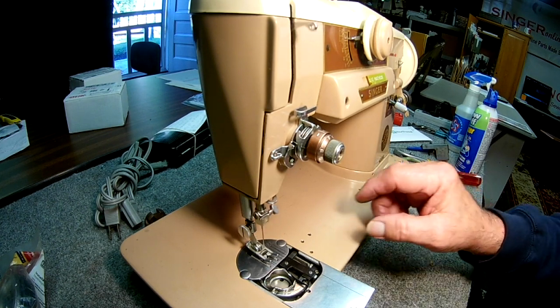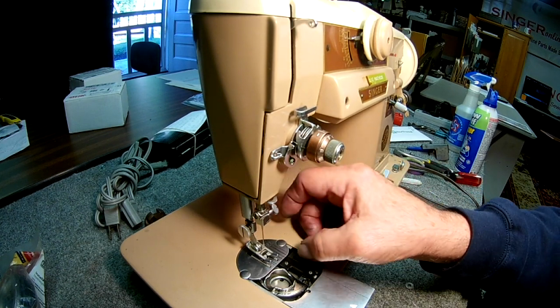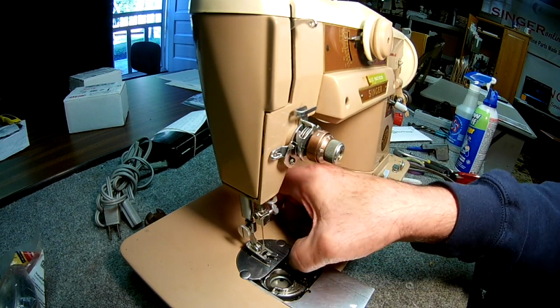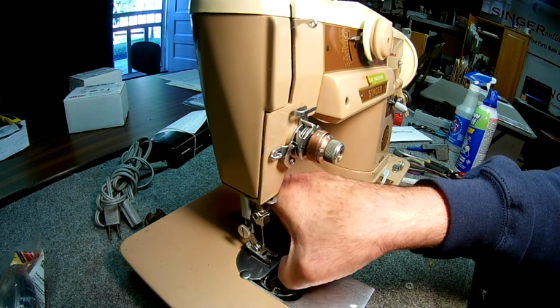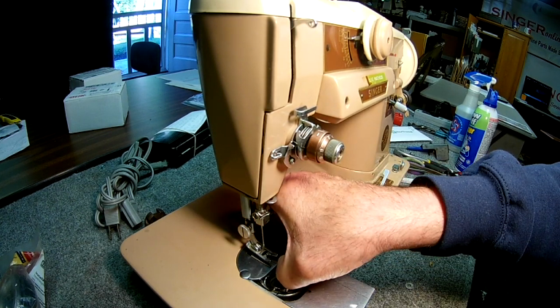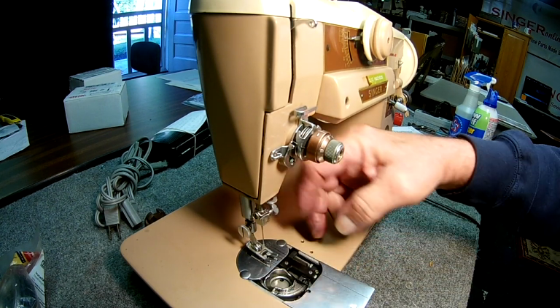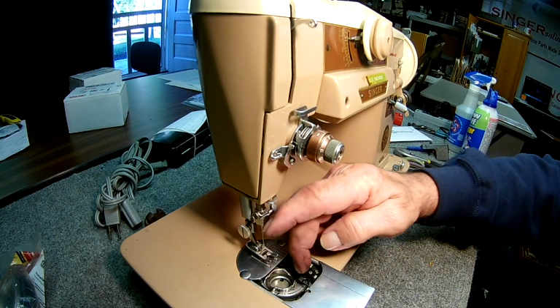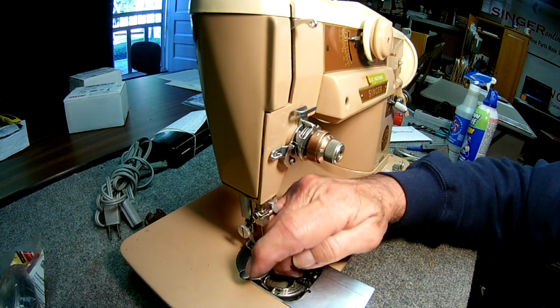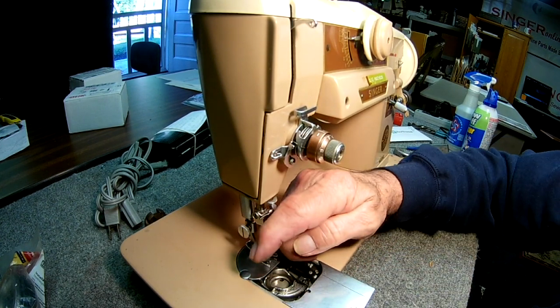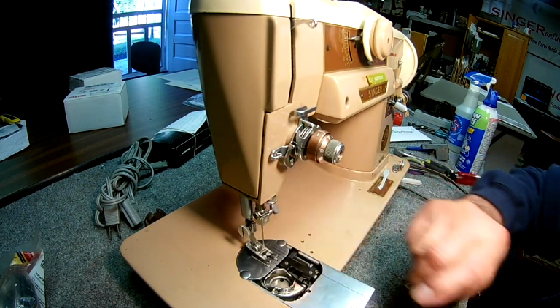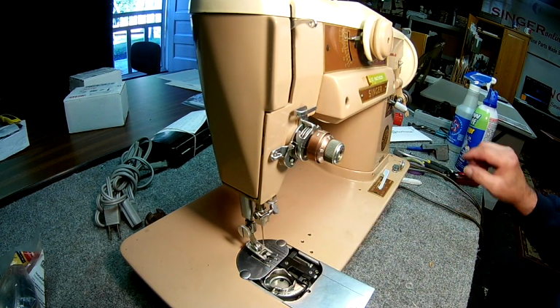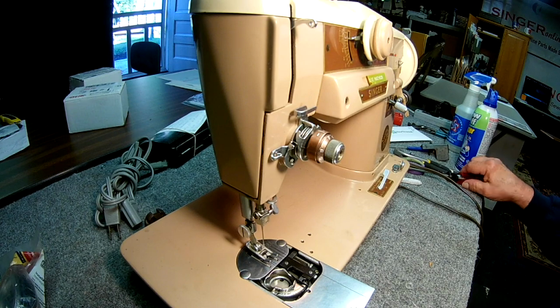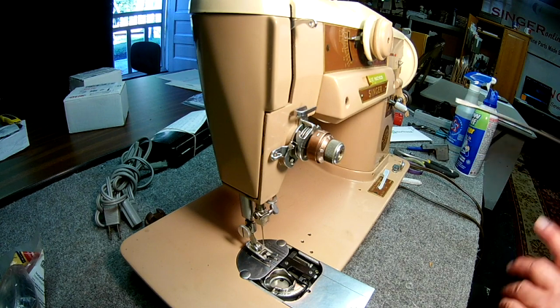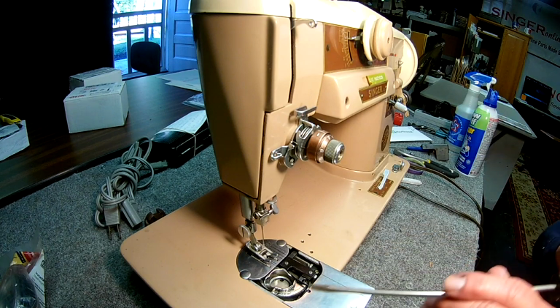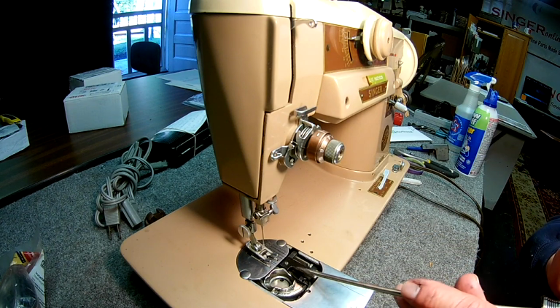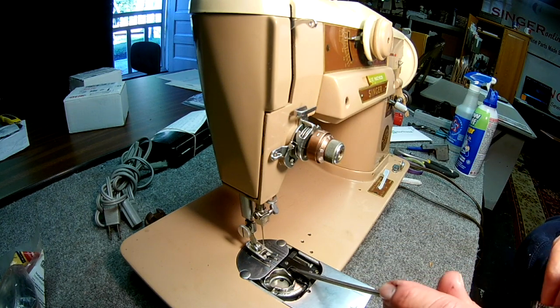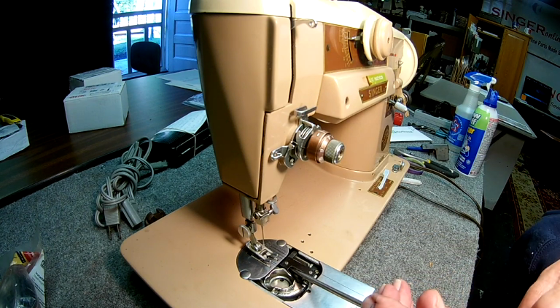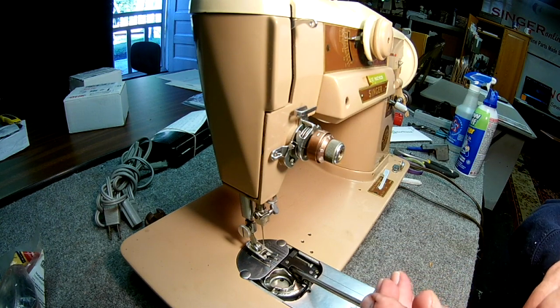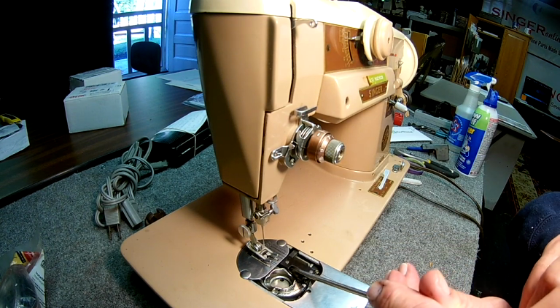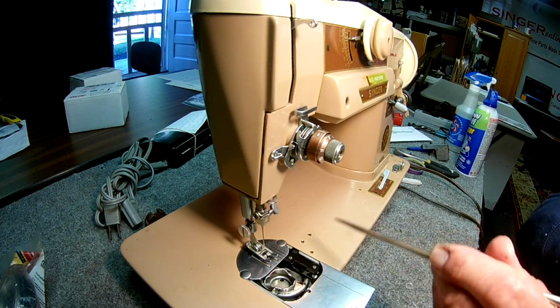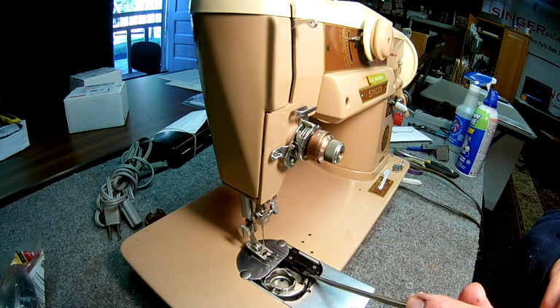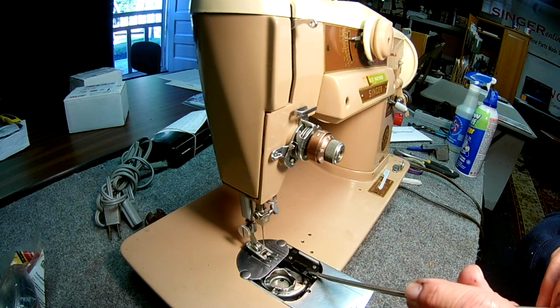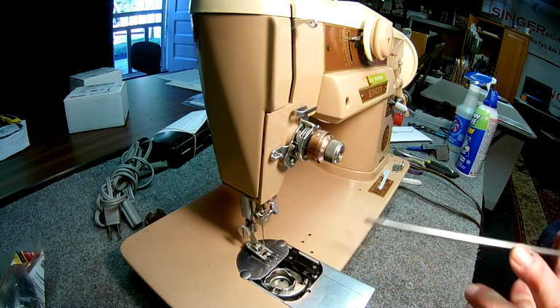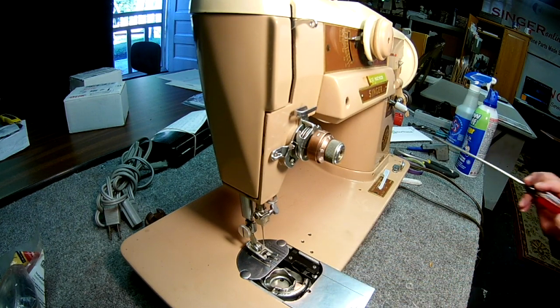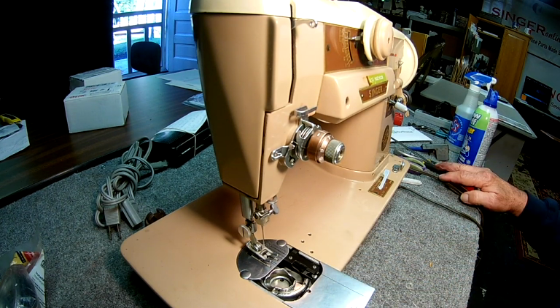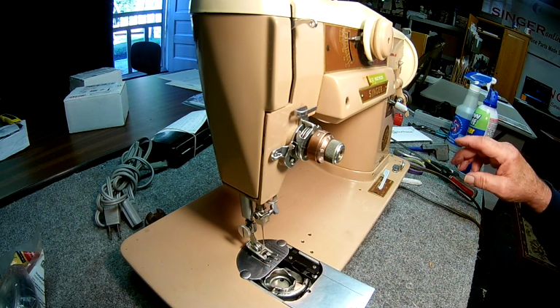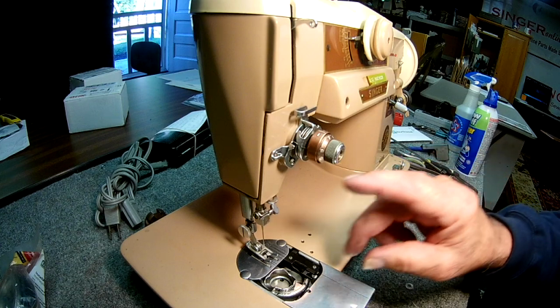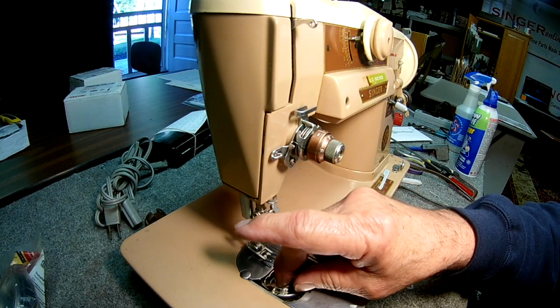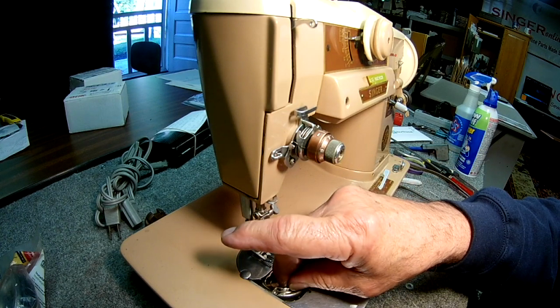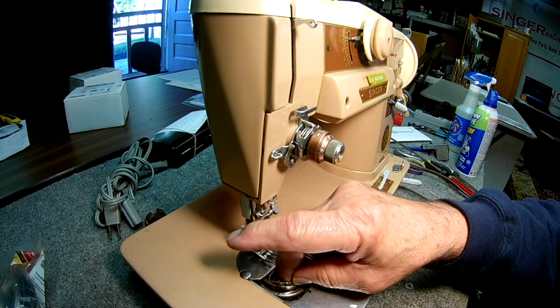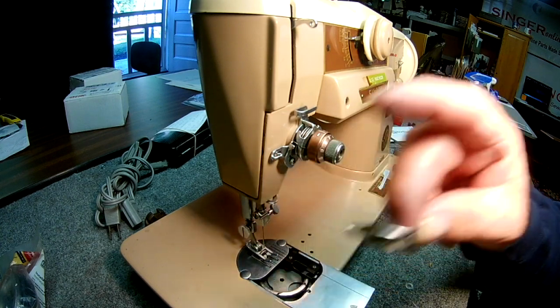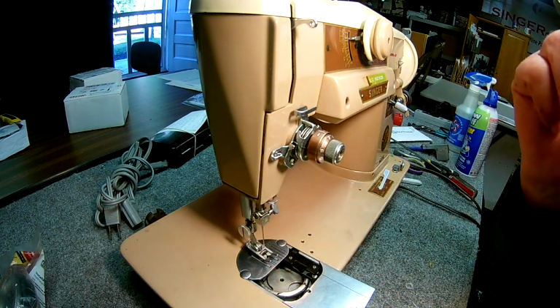Now to take it out, you lift up the position bracket, then you push it up to the right out of the way and just take the case out.